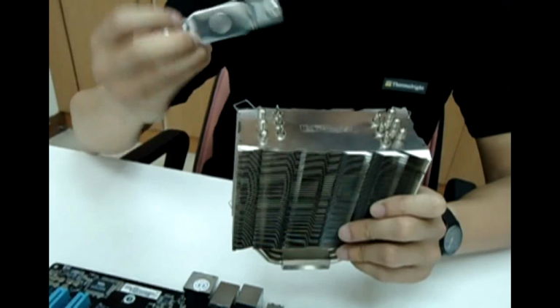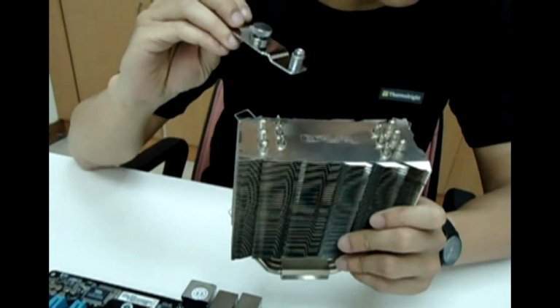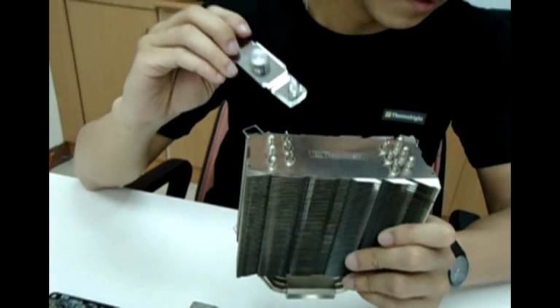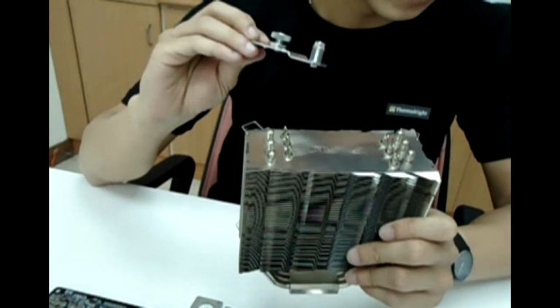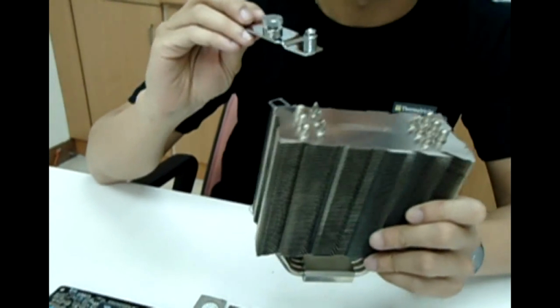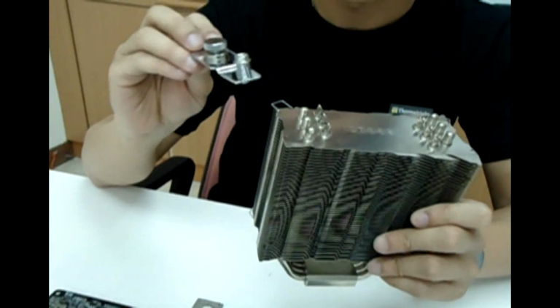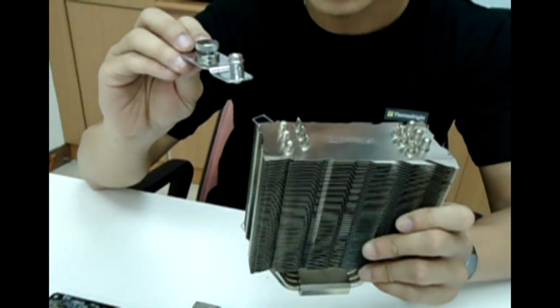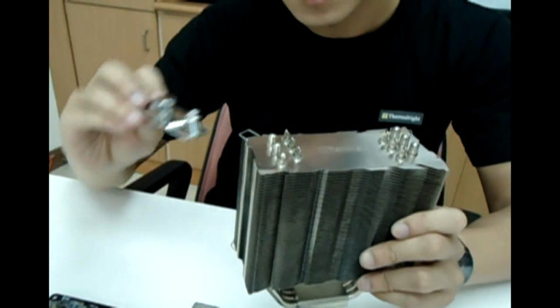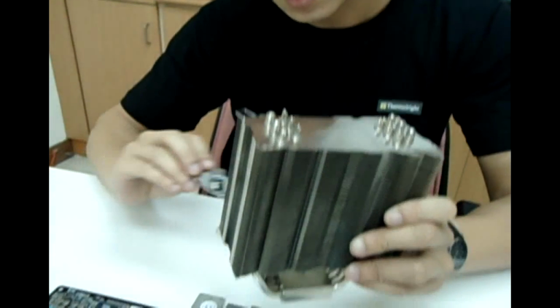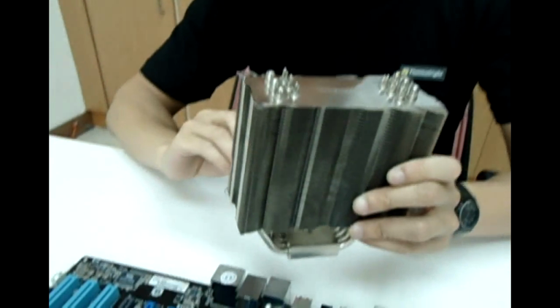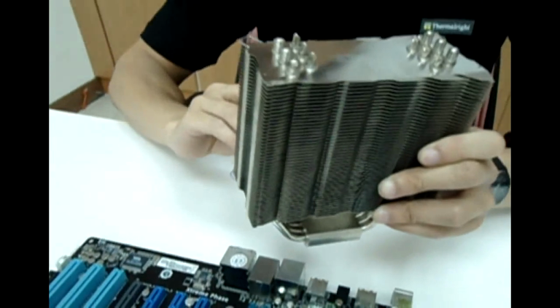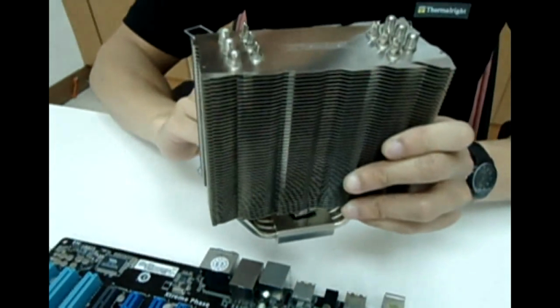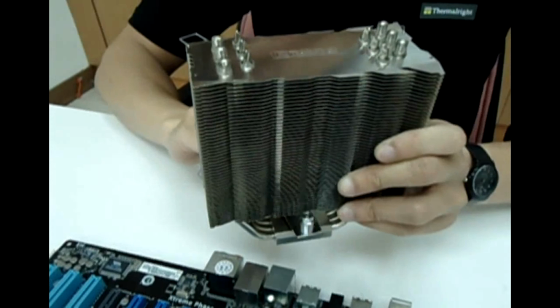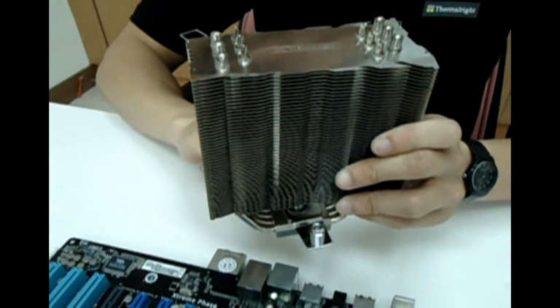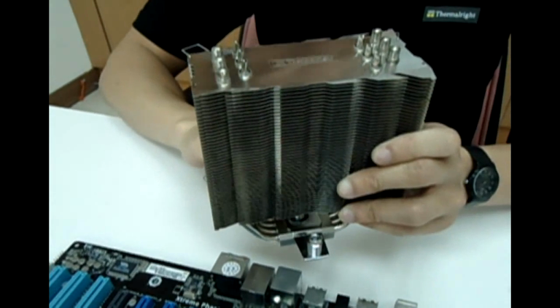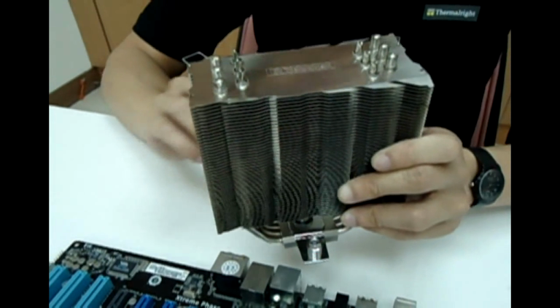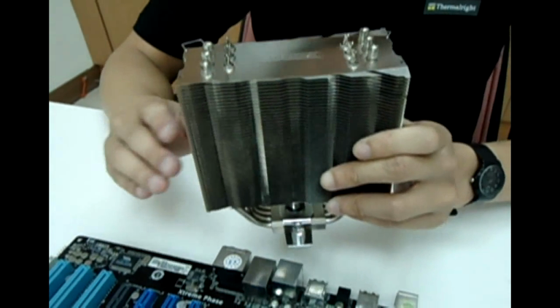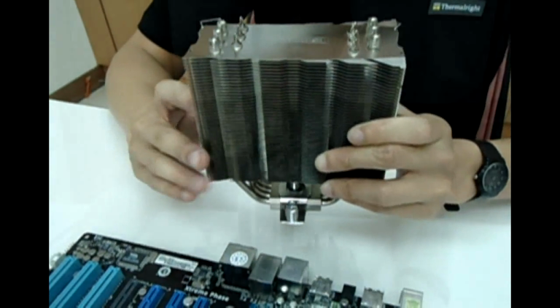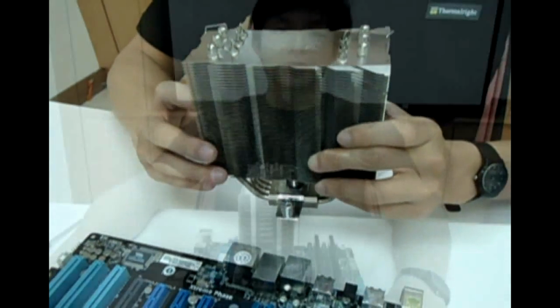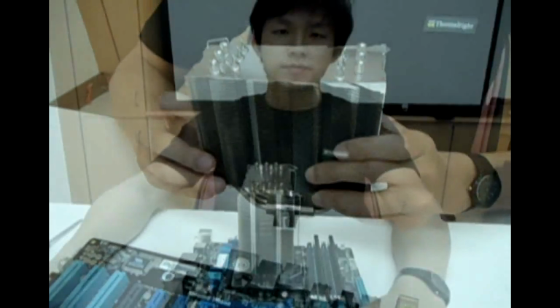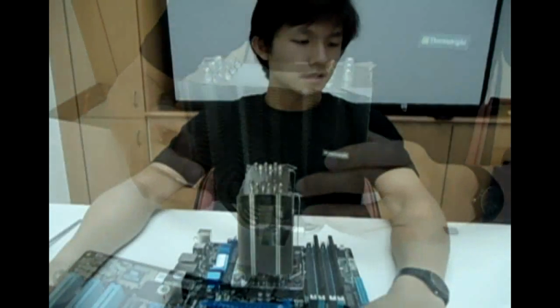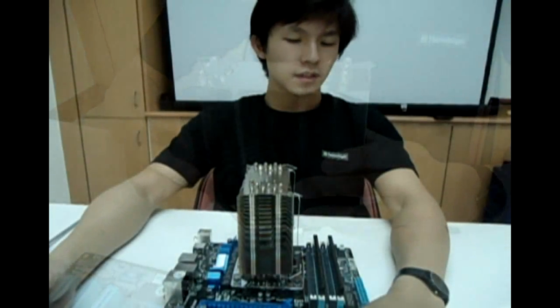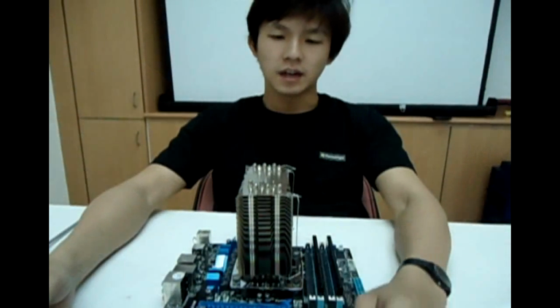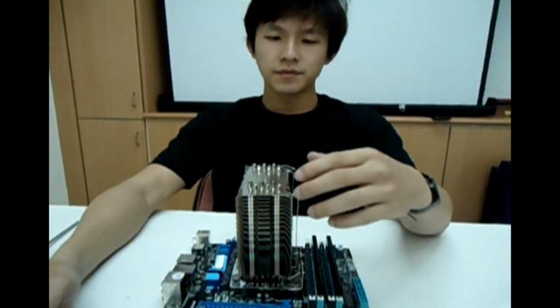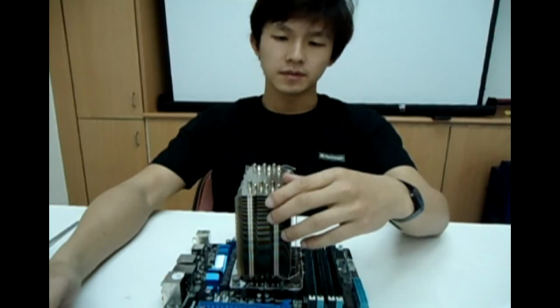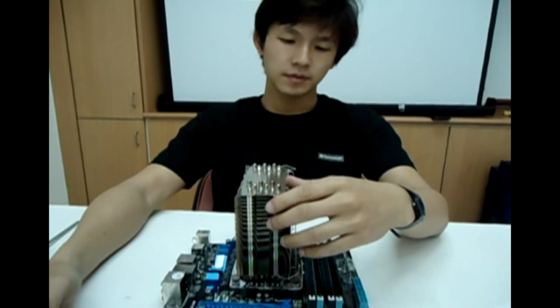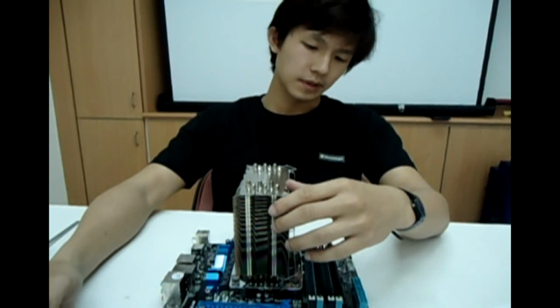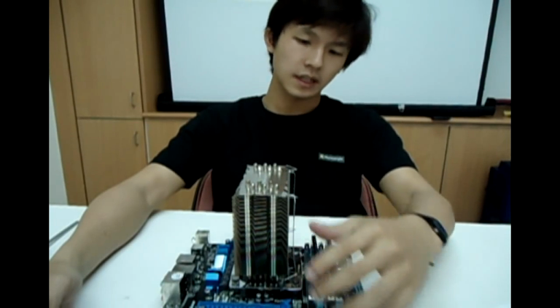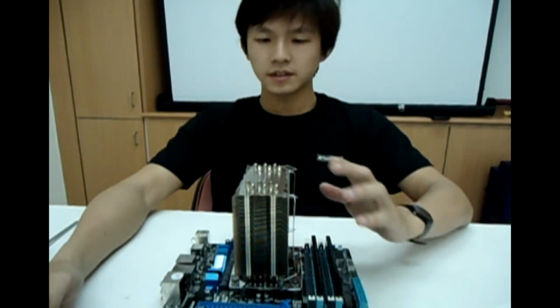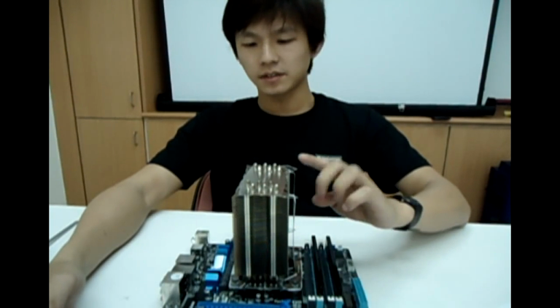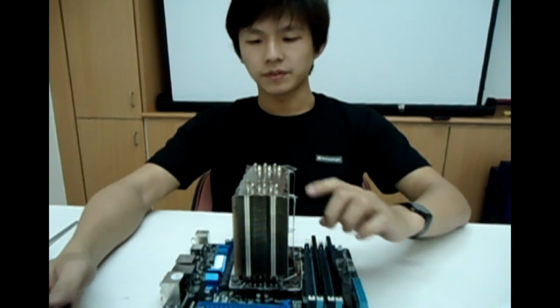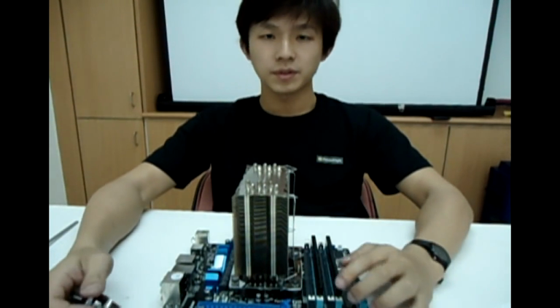The adjustable mounting plate goes through the heatsink. On to step 6, let's place the heatsink on top of the CPU.